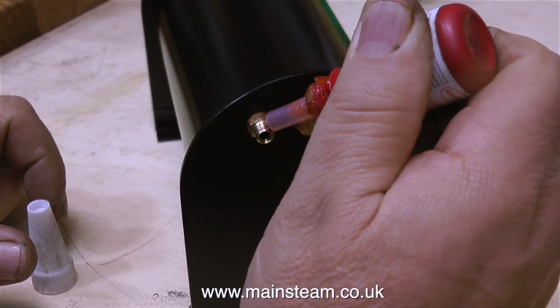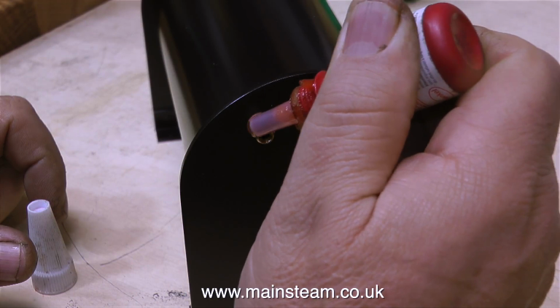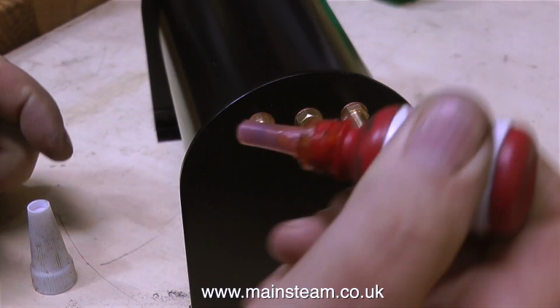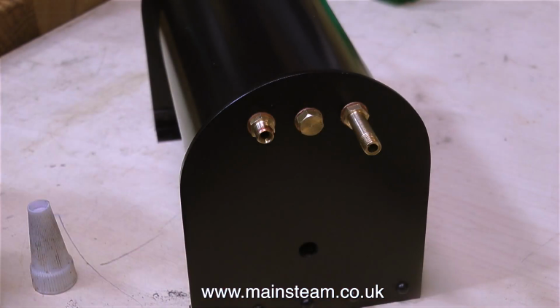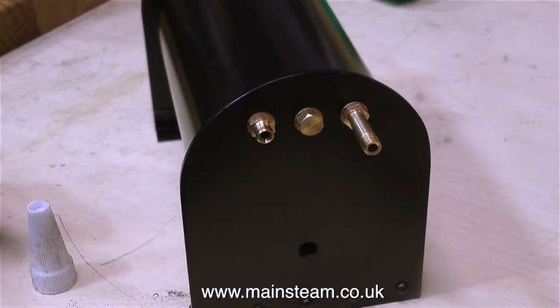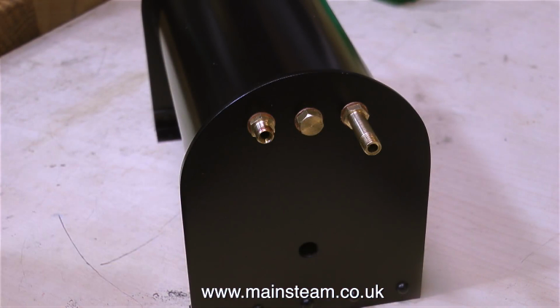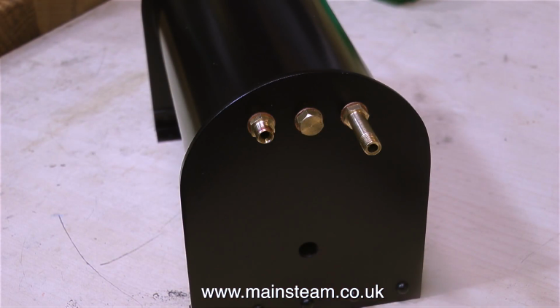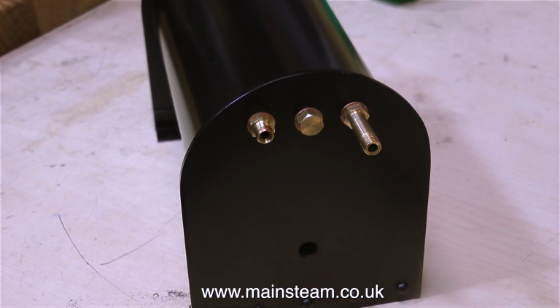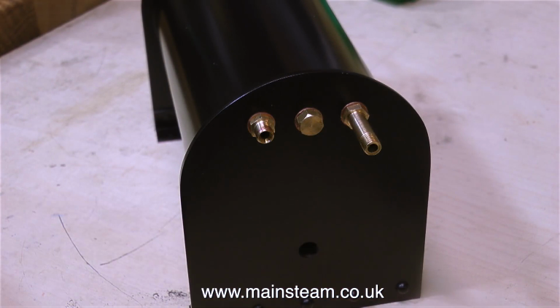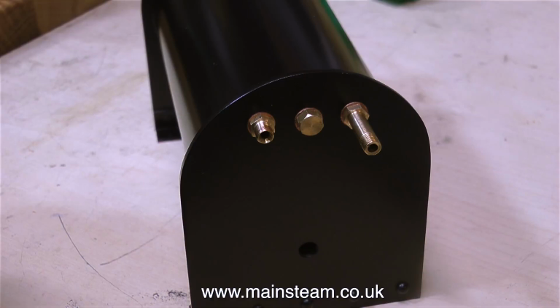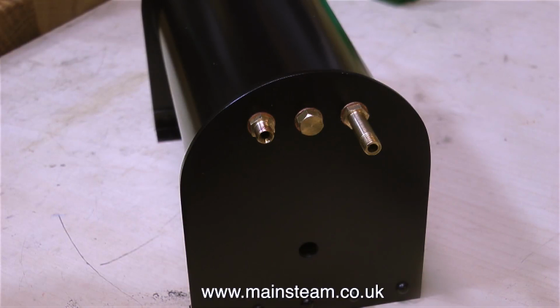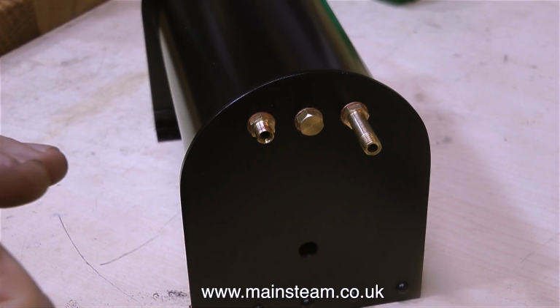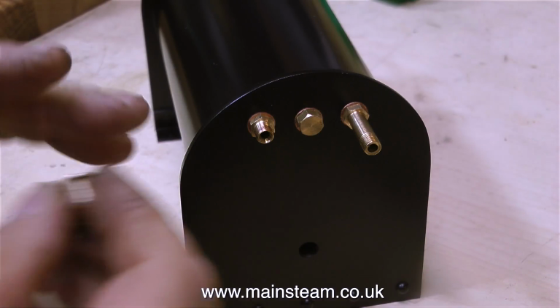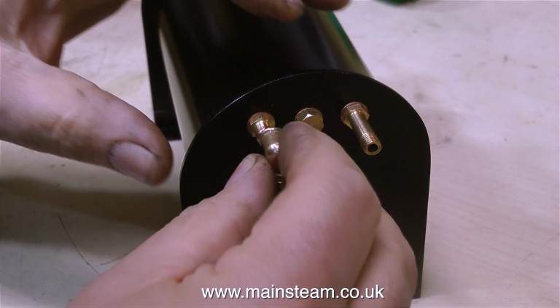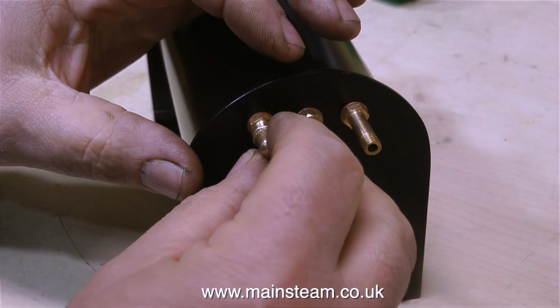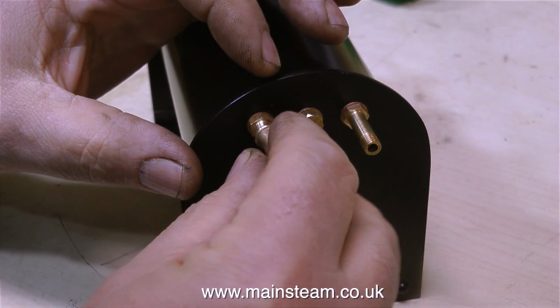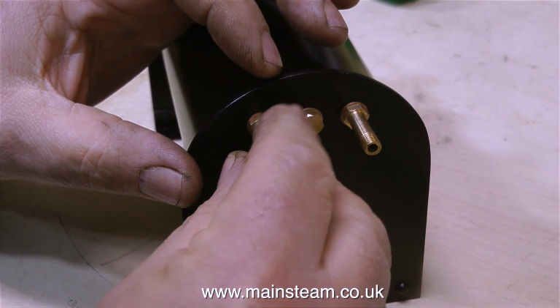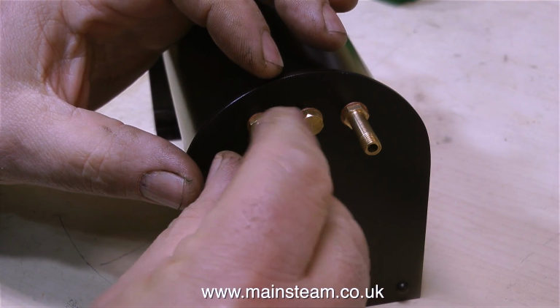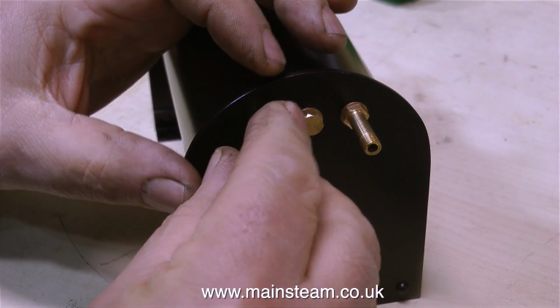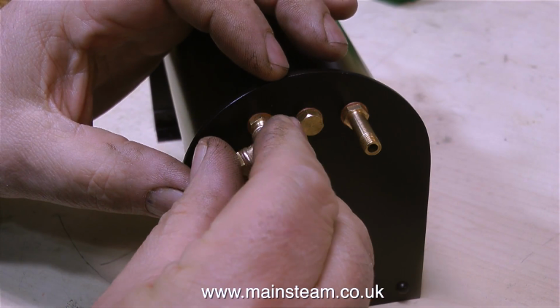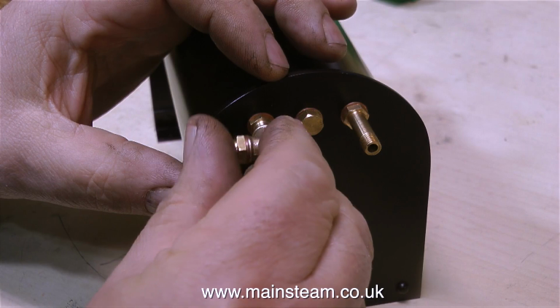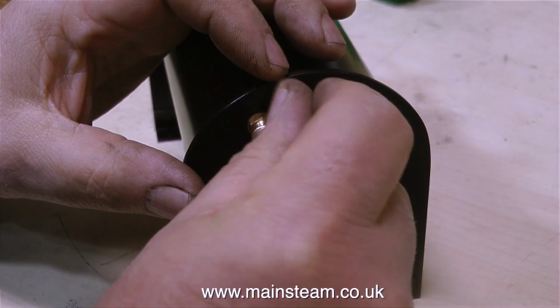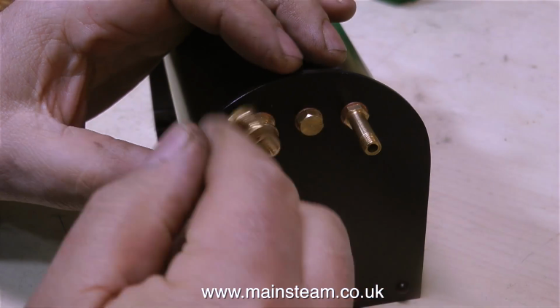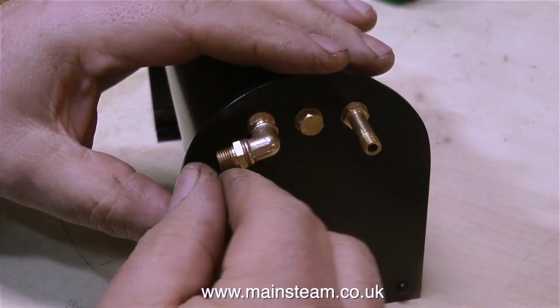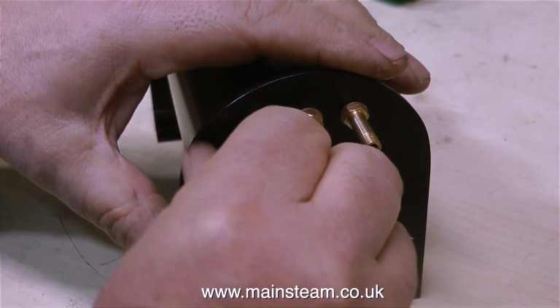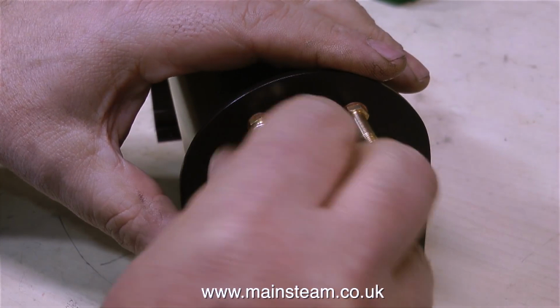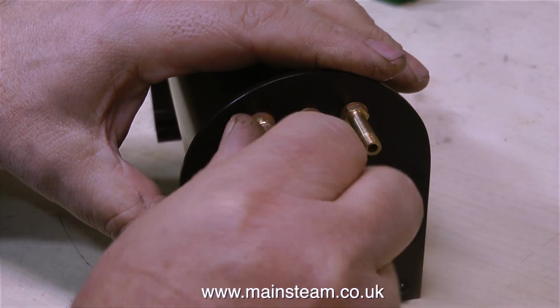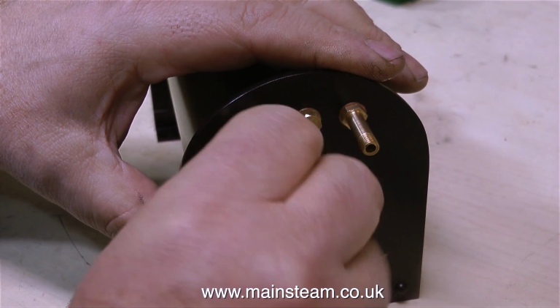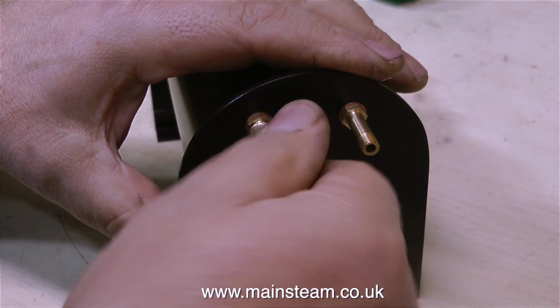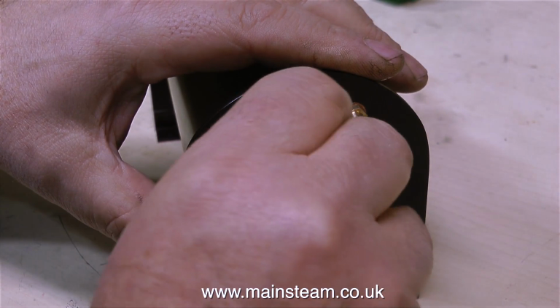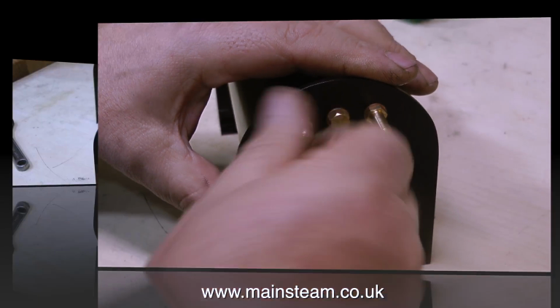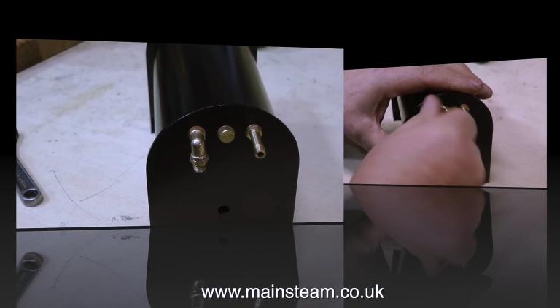Also, don't forget, this stuff is expensive, and luckily you don't need to use a lot — you need a very, very small amount, because as you screw the fitting in place, it spreads the Loctite 542 all along the thread, and this makes a very effective seal on any thread.